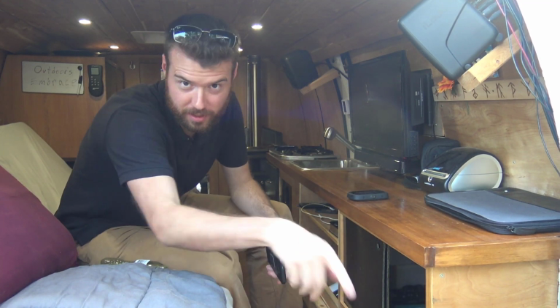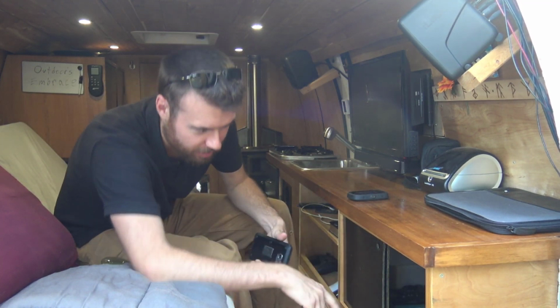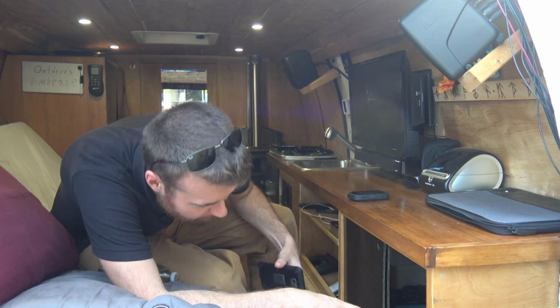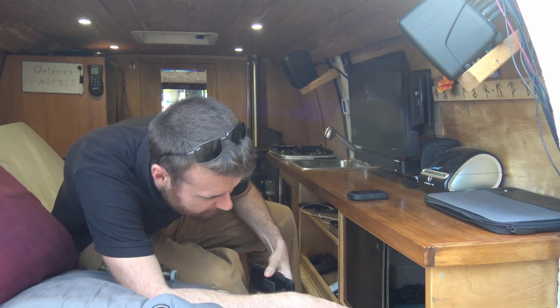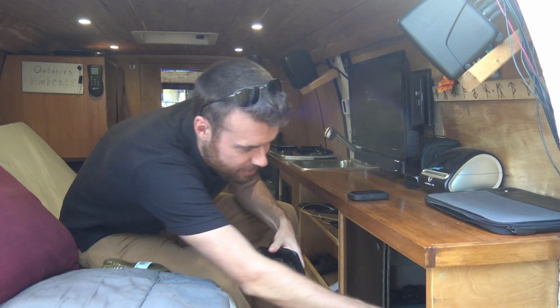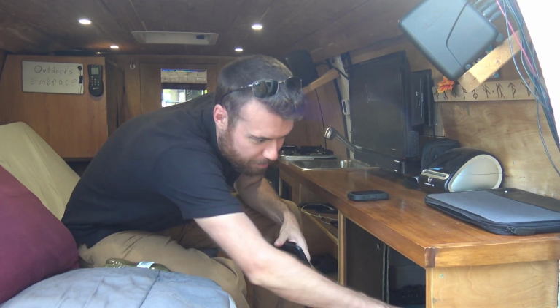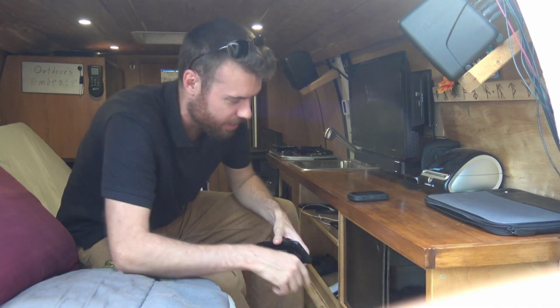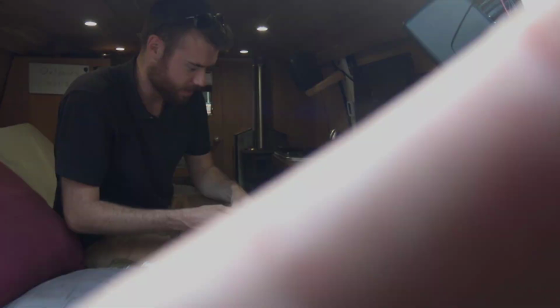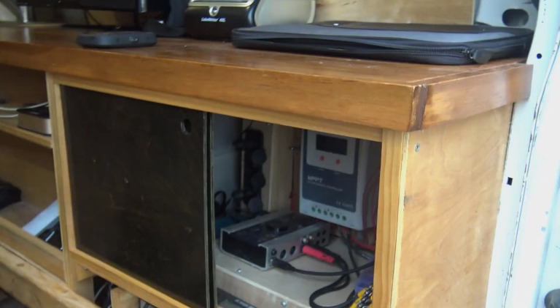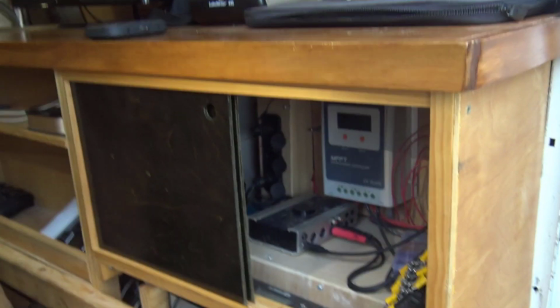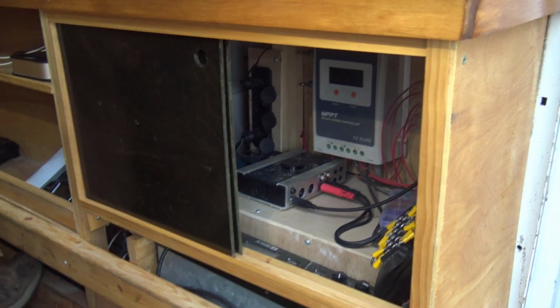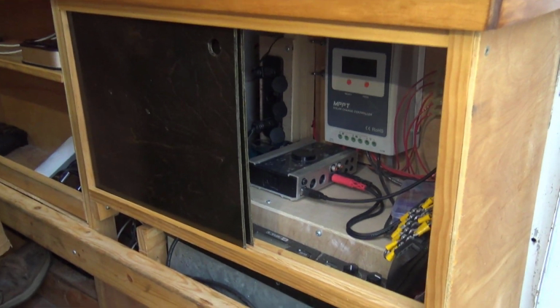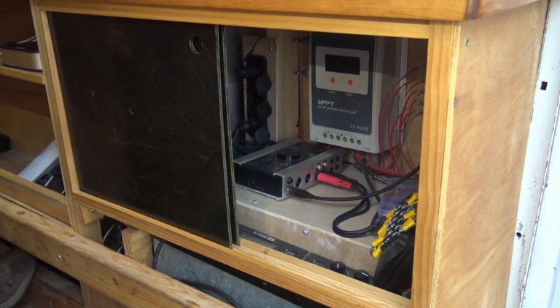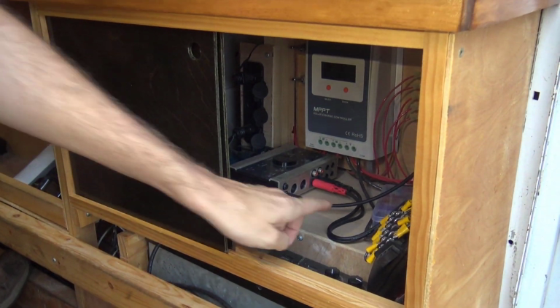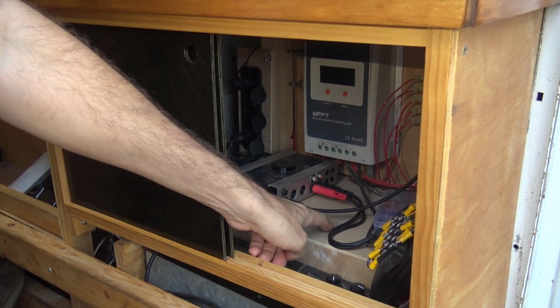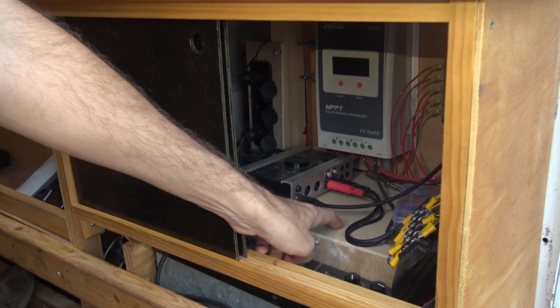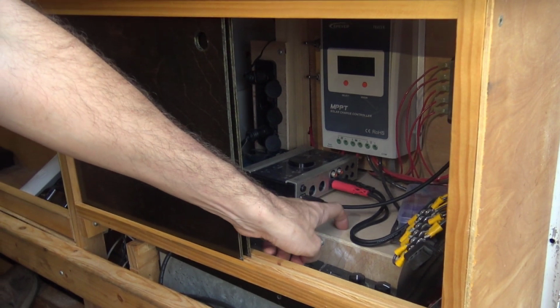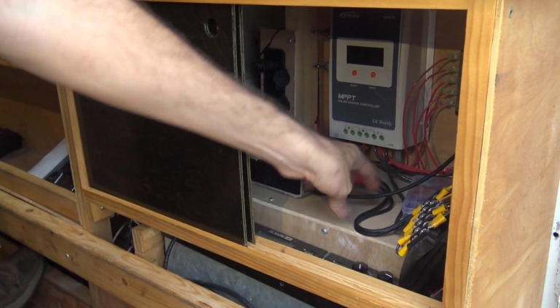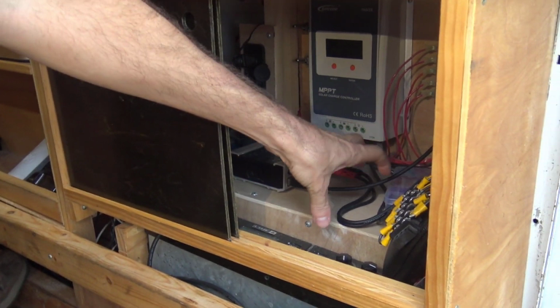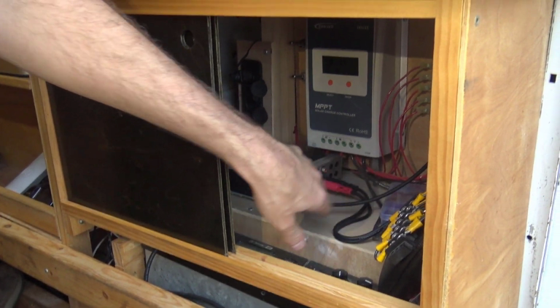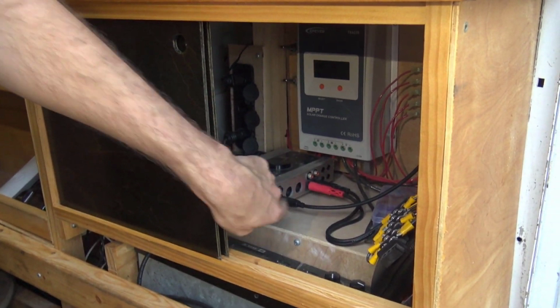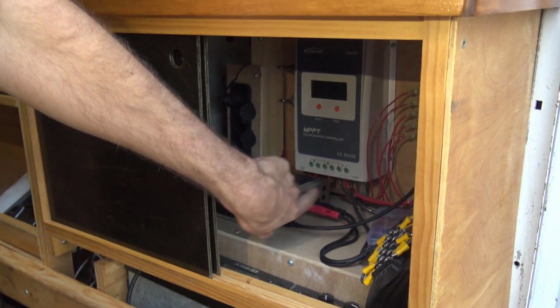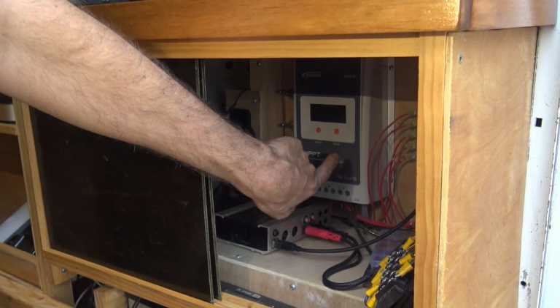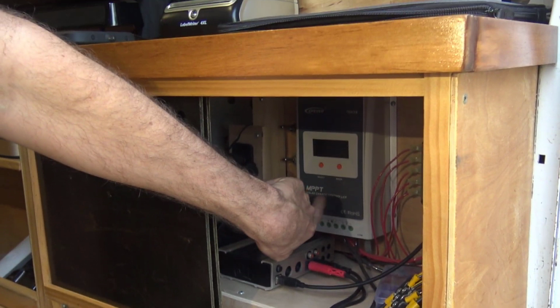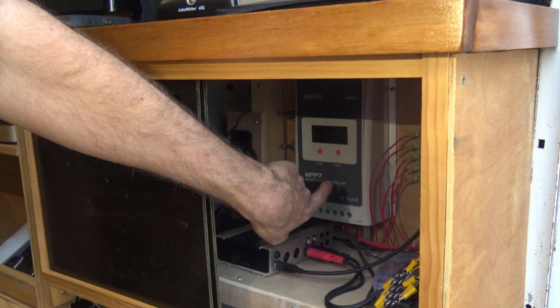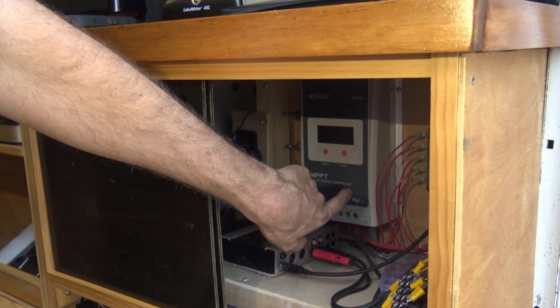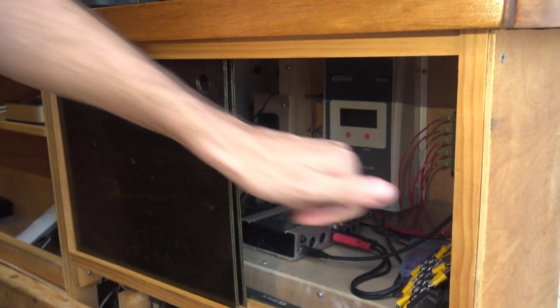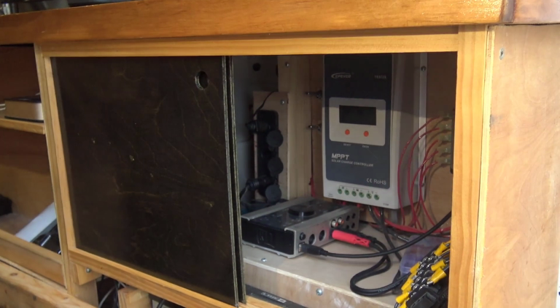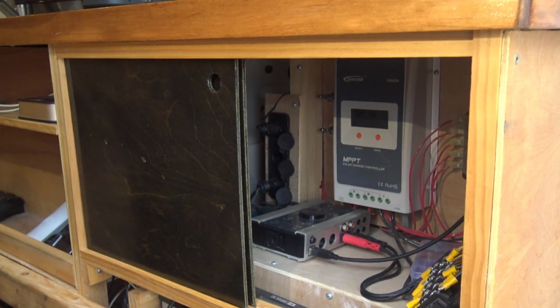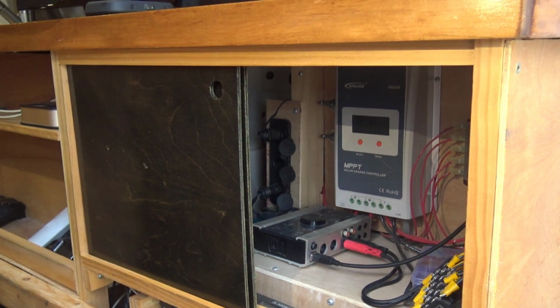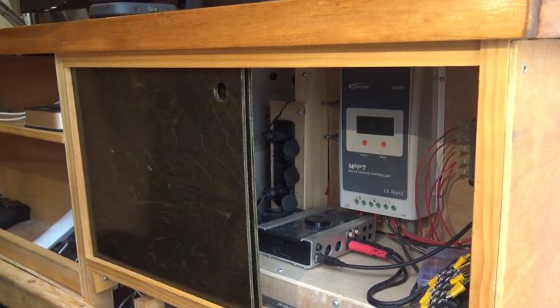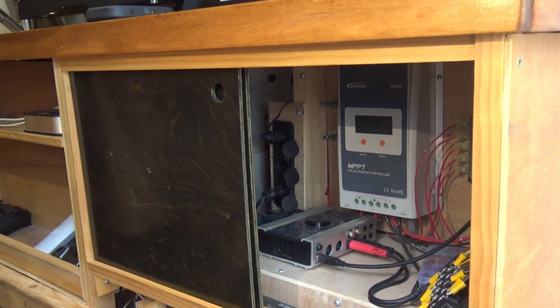Underneath here is the battery. That's the battery underneath this wooden box right here. And this is the solar charge controller. There are two solar panels up top if you want to look at that.